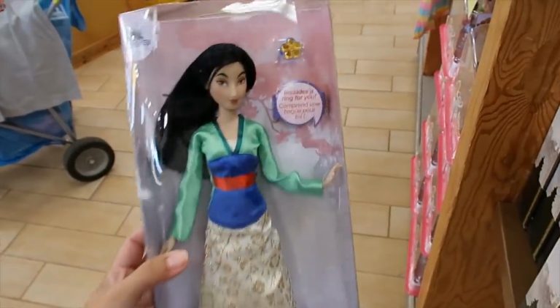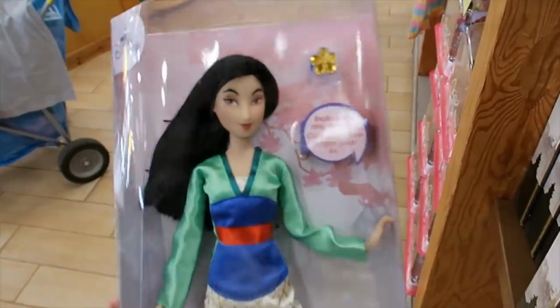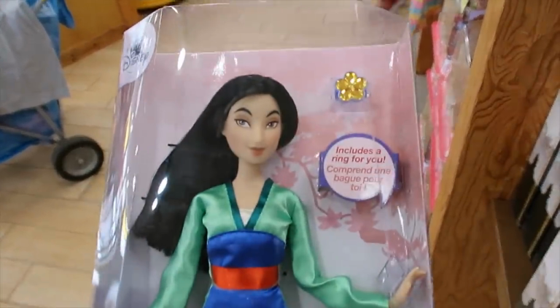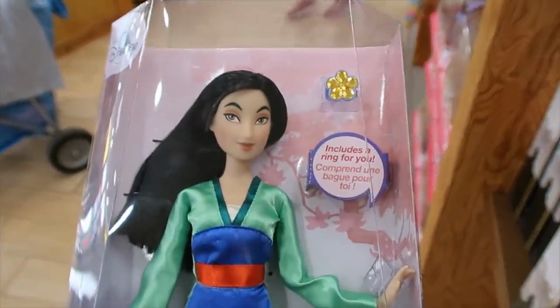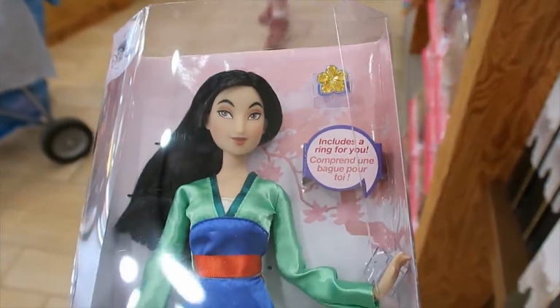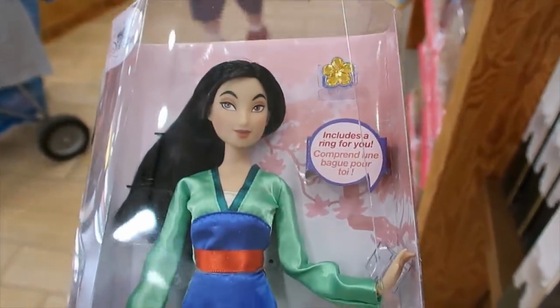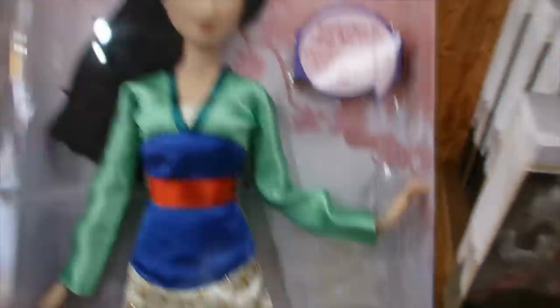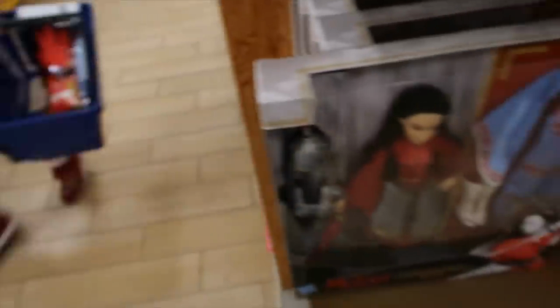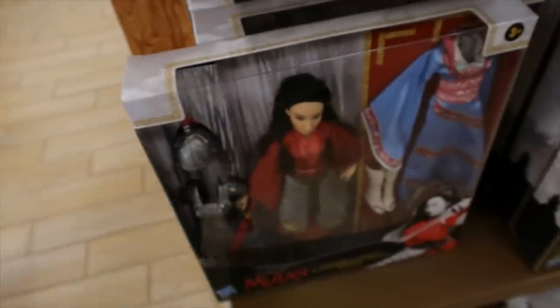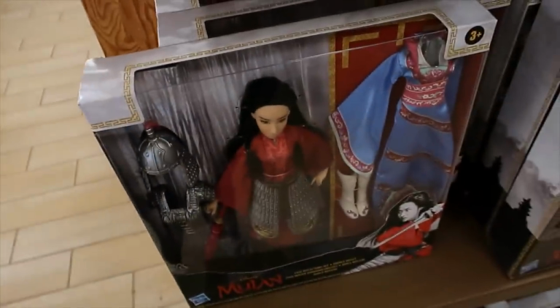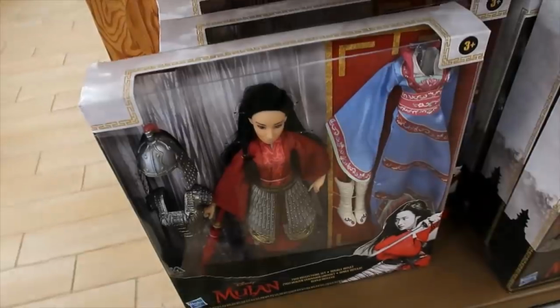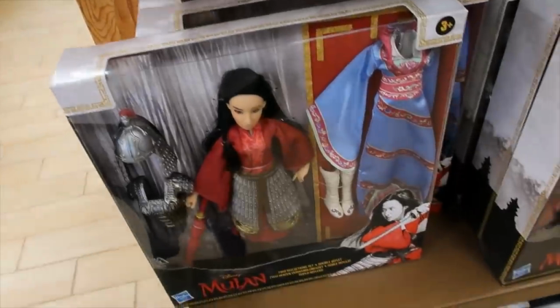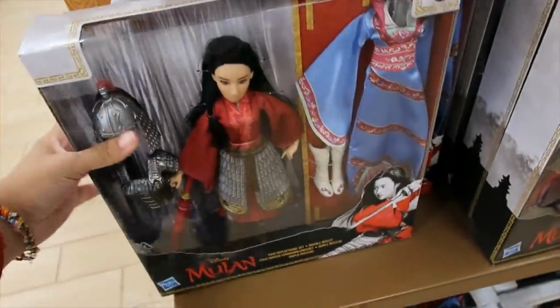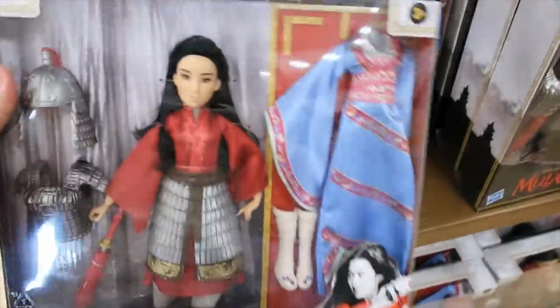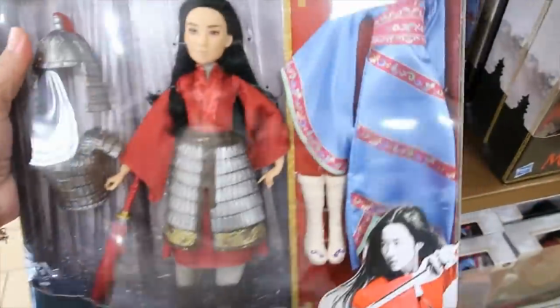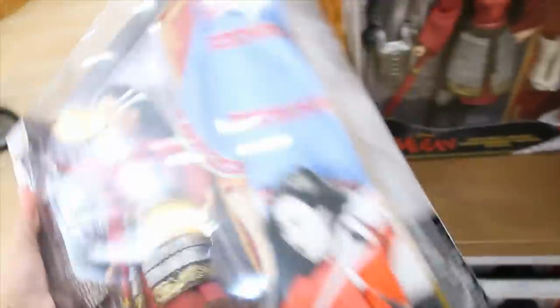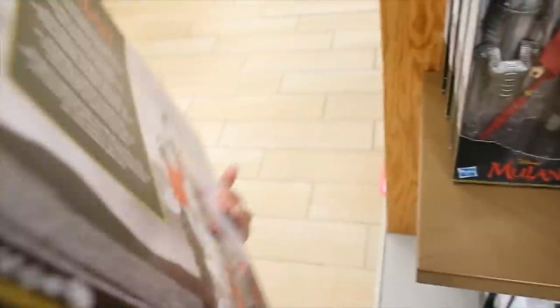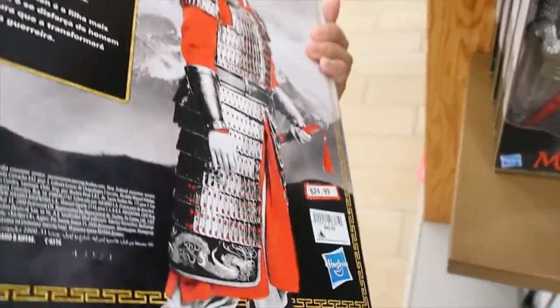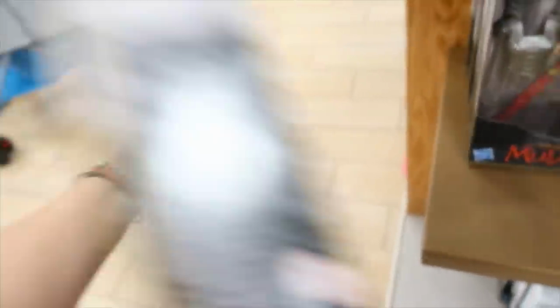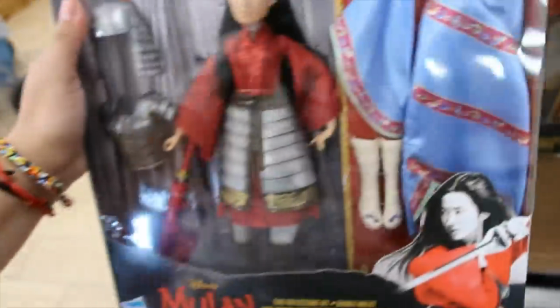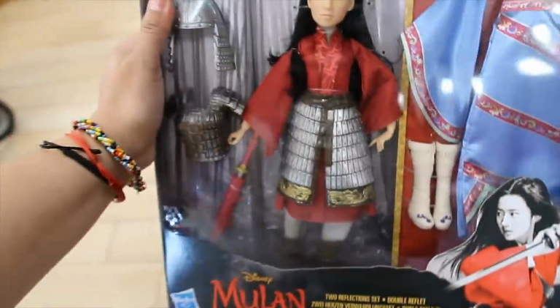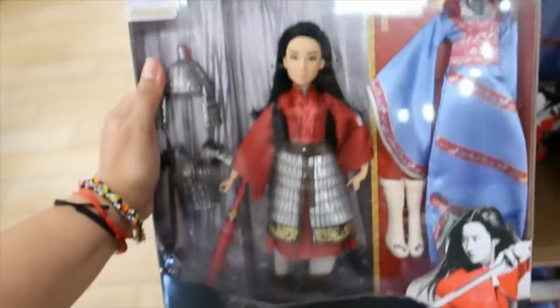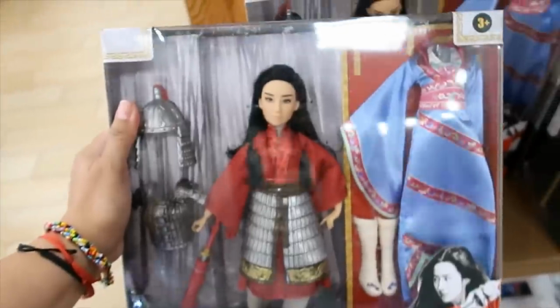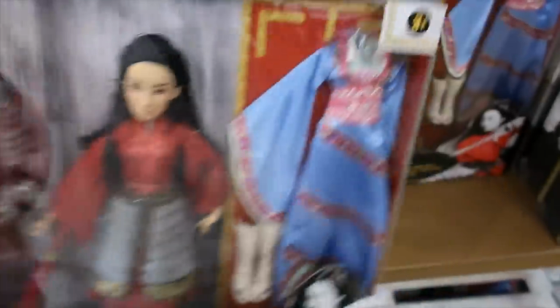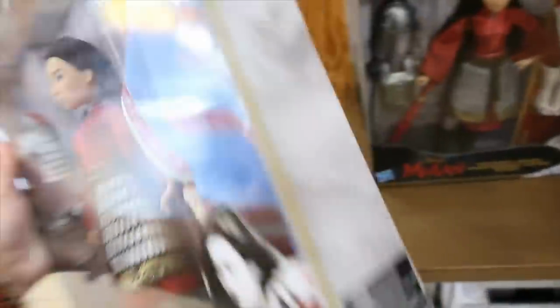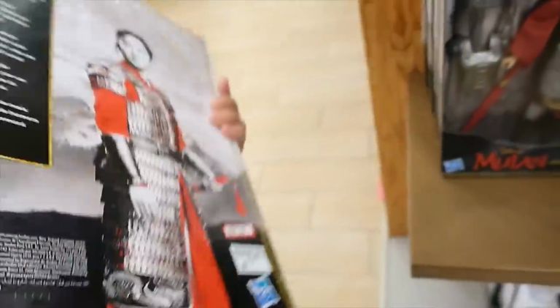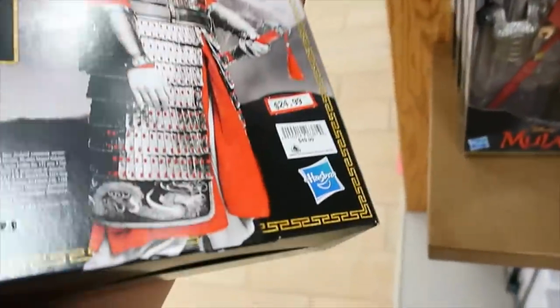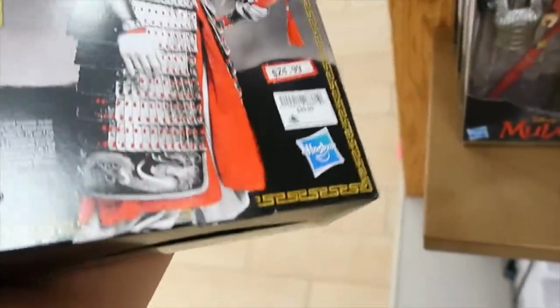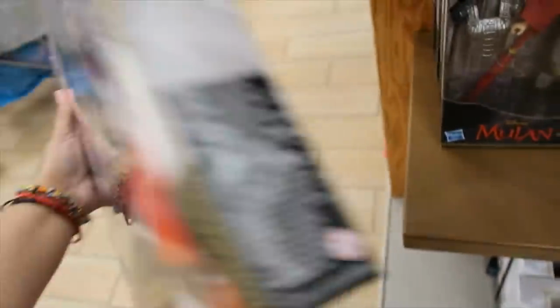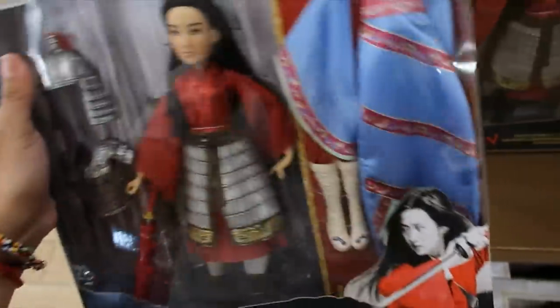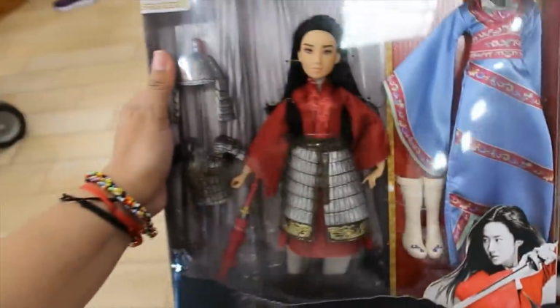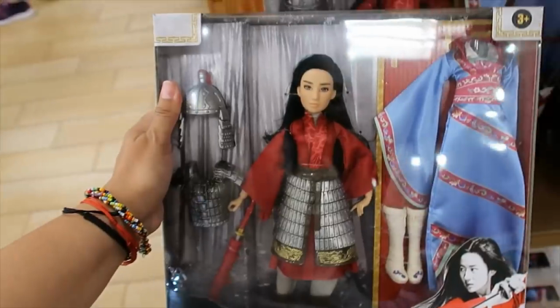Let me get you closer to this one. And then there's also this option — this set is $24.99. Wait, how much was it originally? Ooh, $49.99.